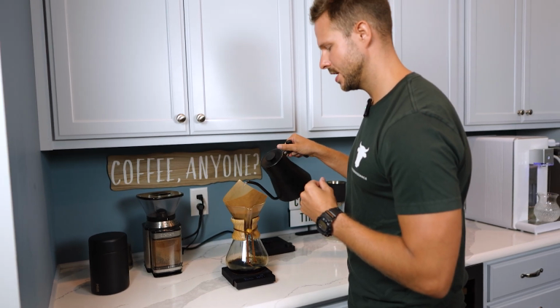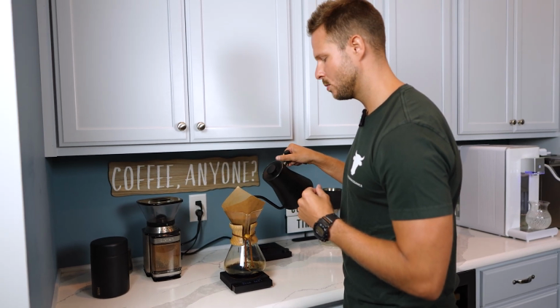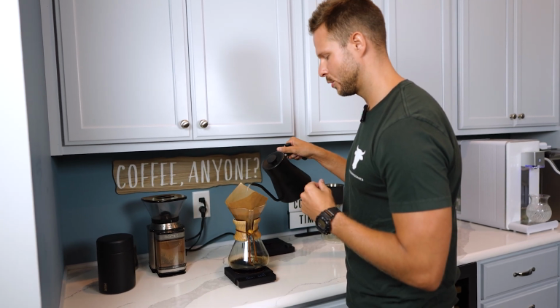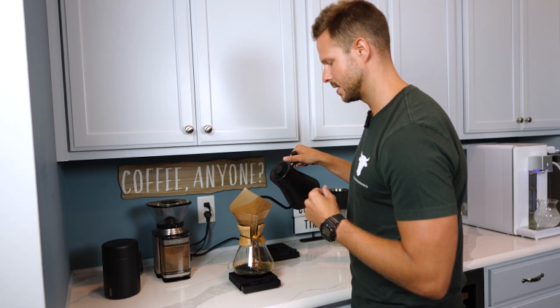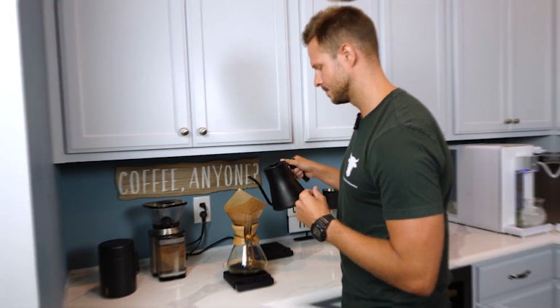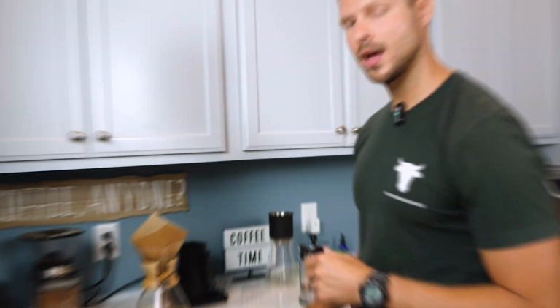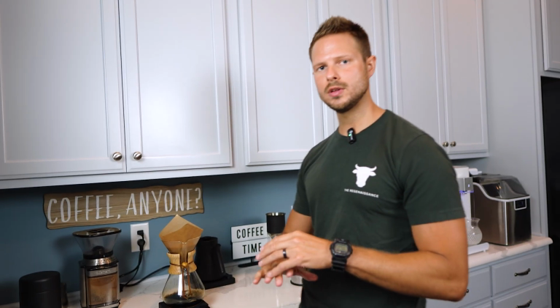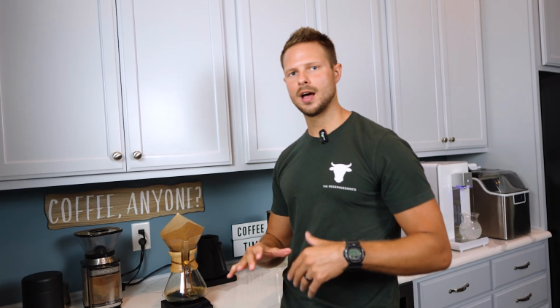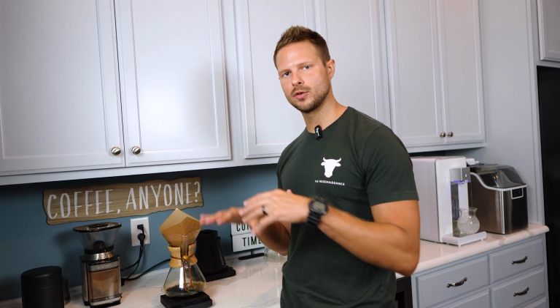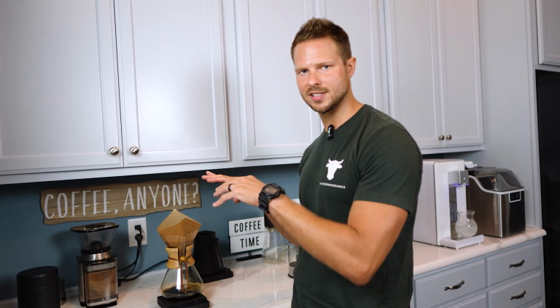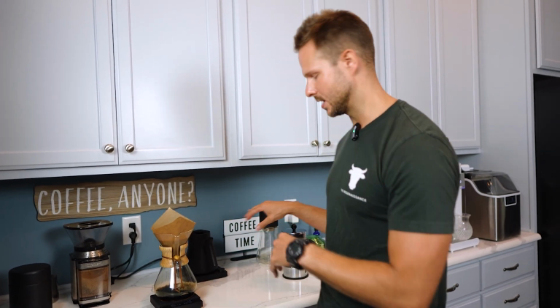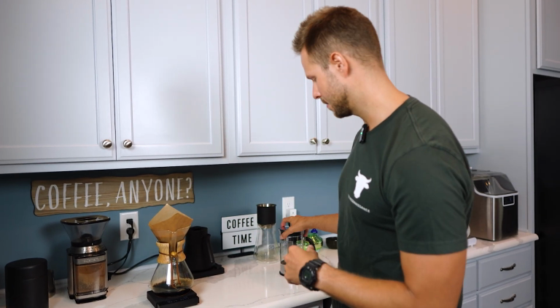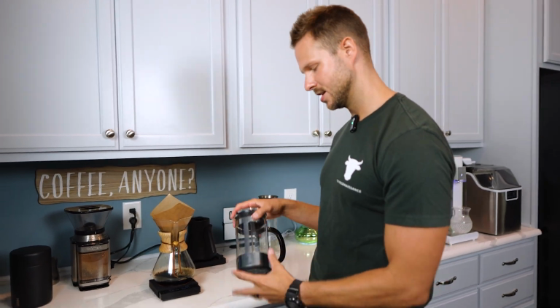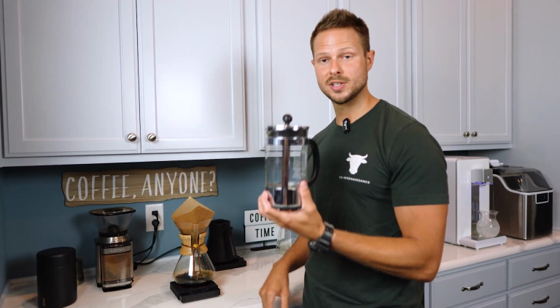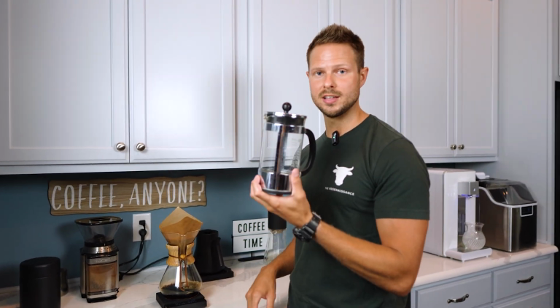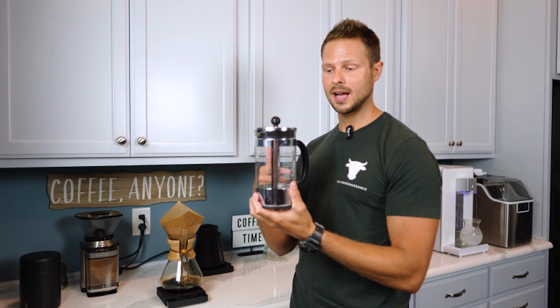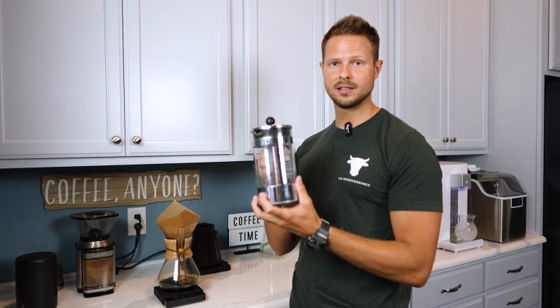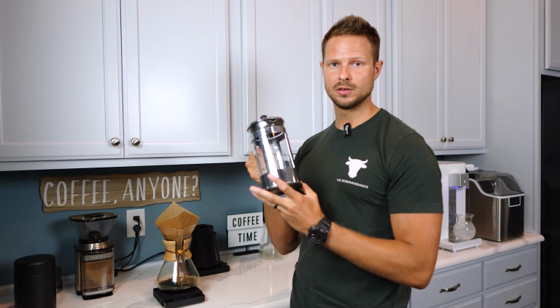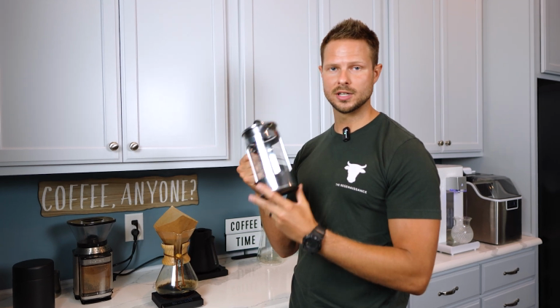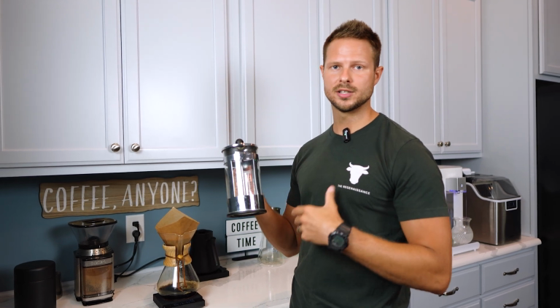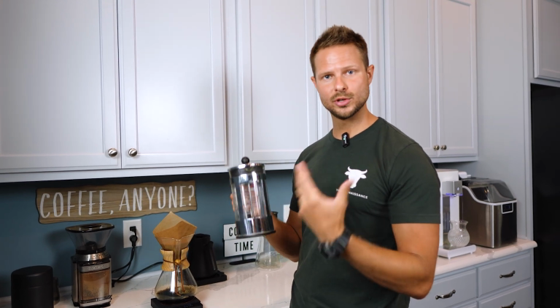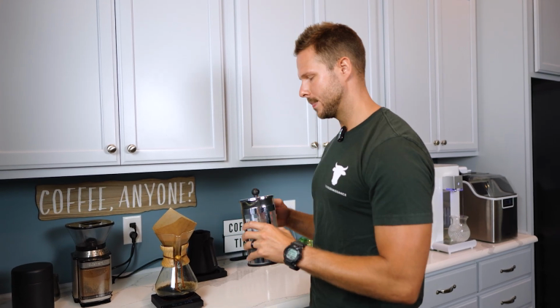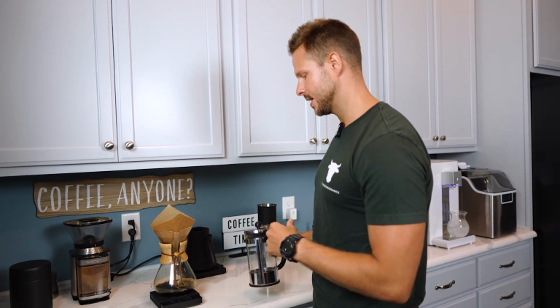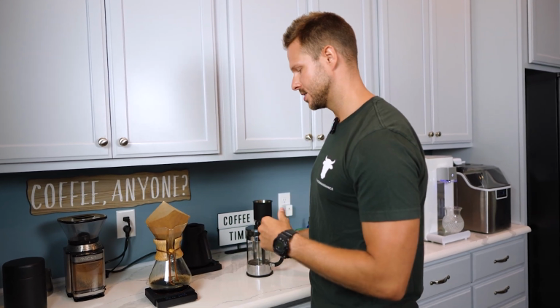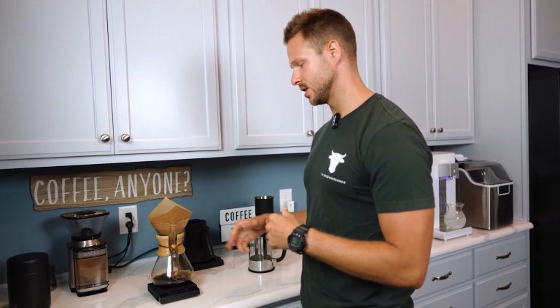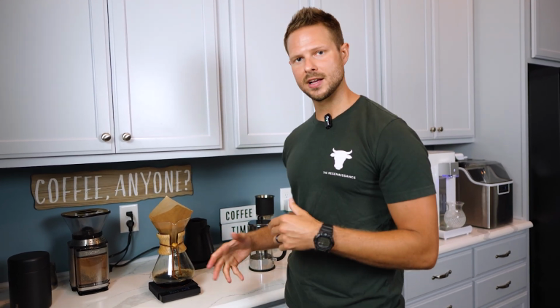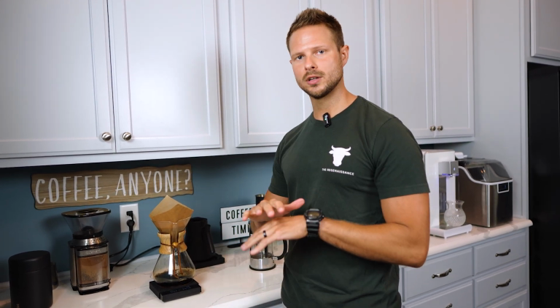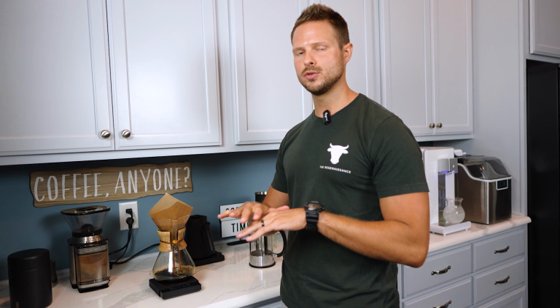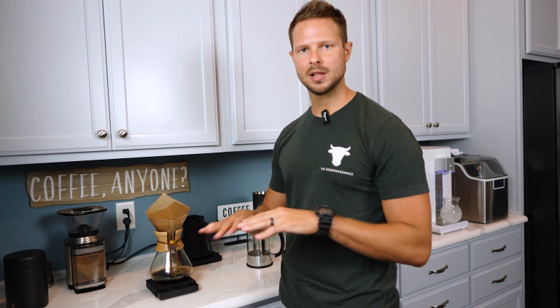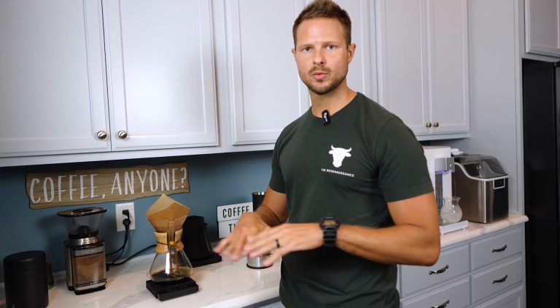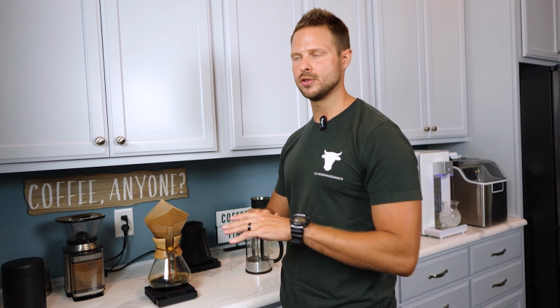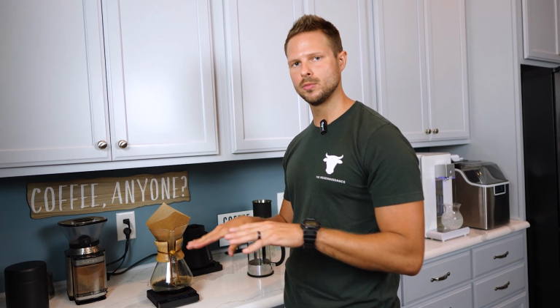You don't need to have a crazy setup like this — just using a glass stainless steel French press will do. Your biggest thing is just using glass. We're not trying to use any plastic, we're not trying to use aluminum.